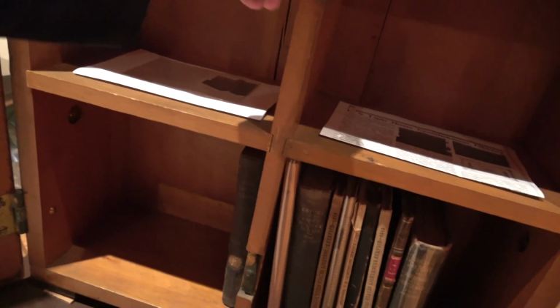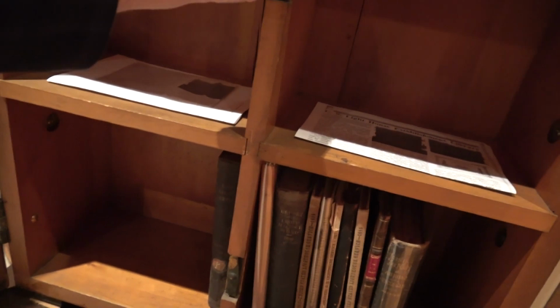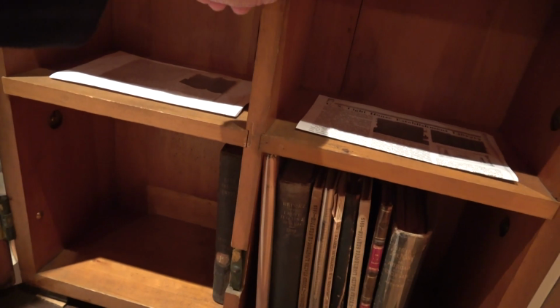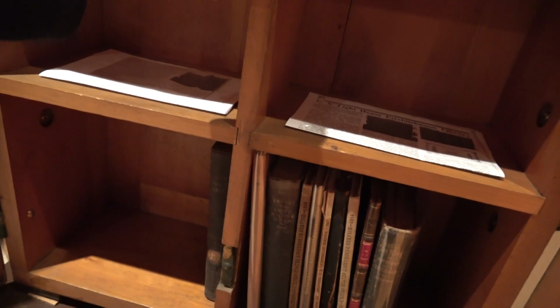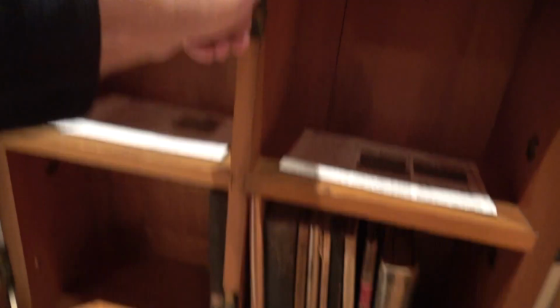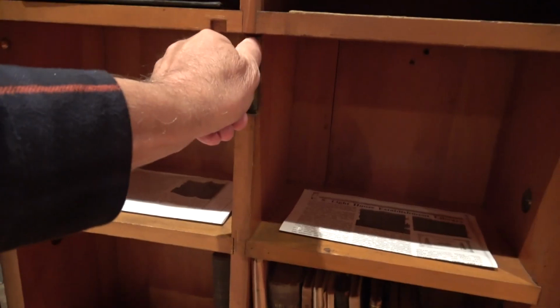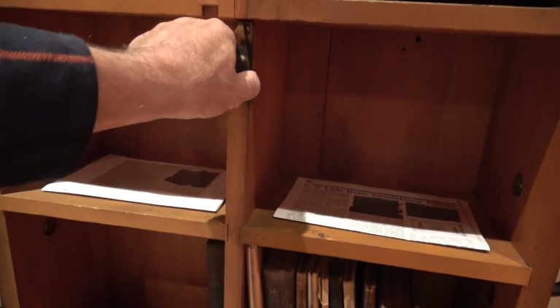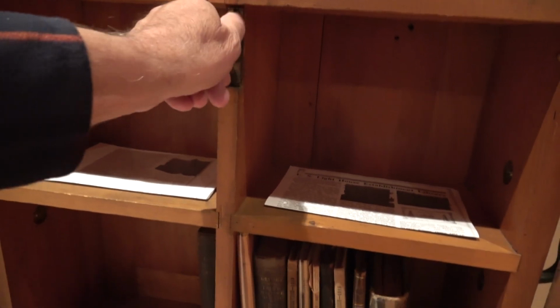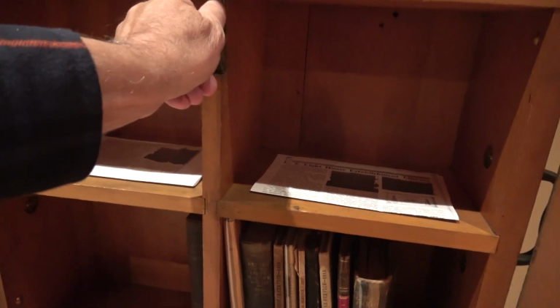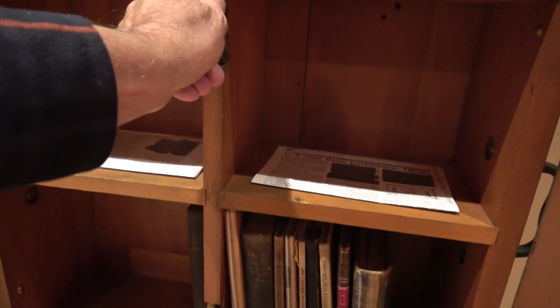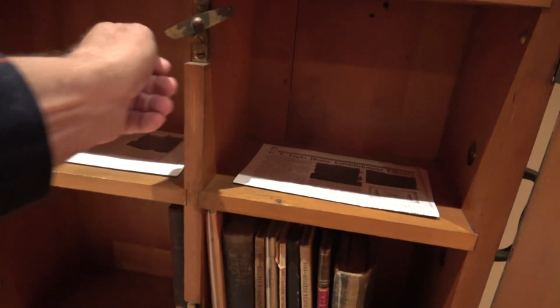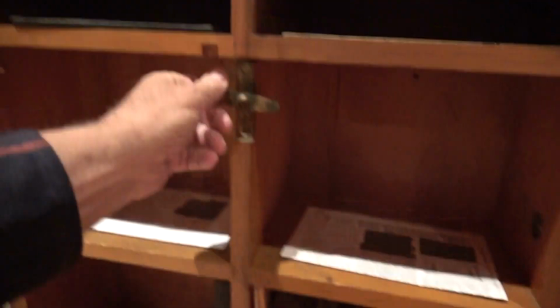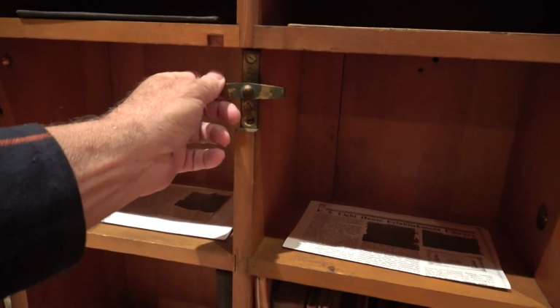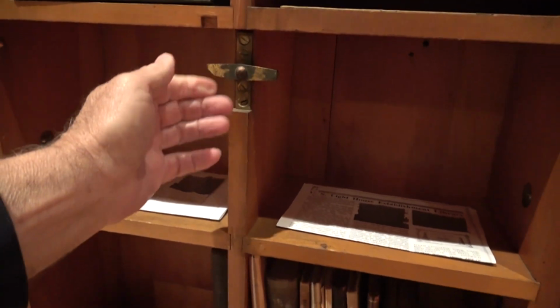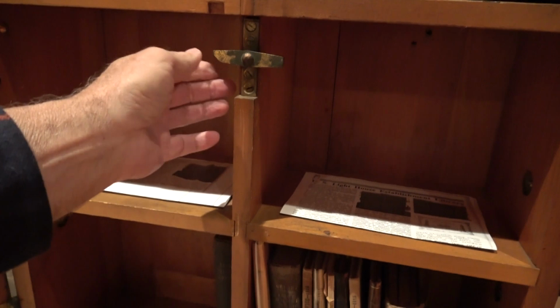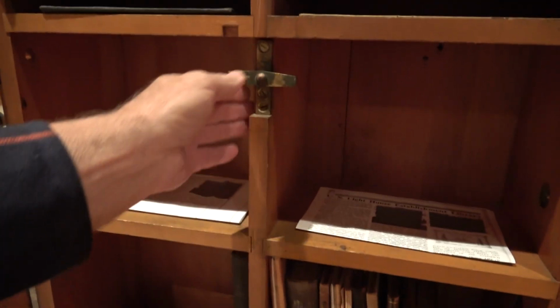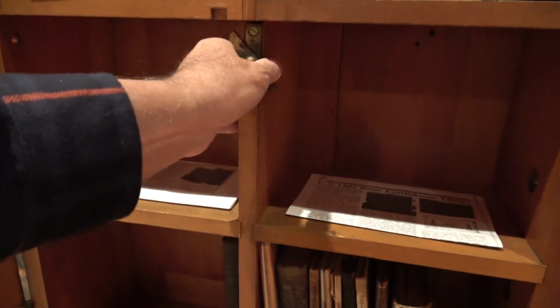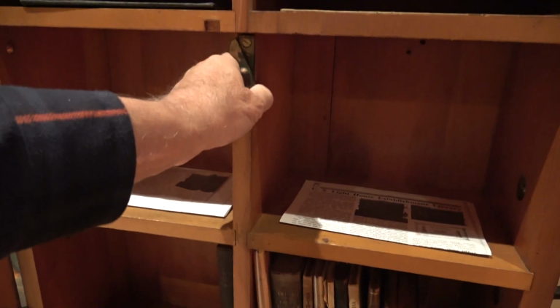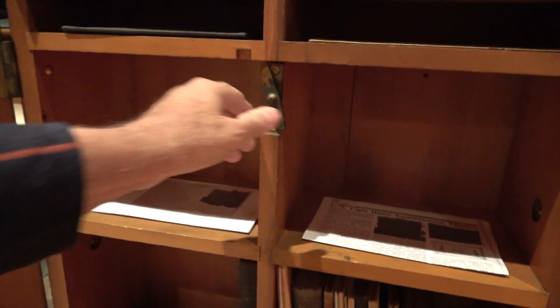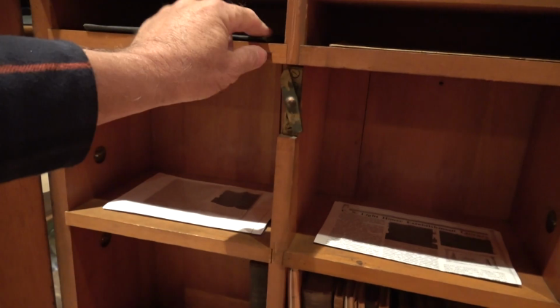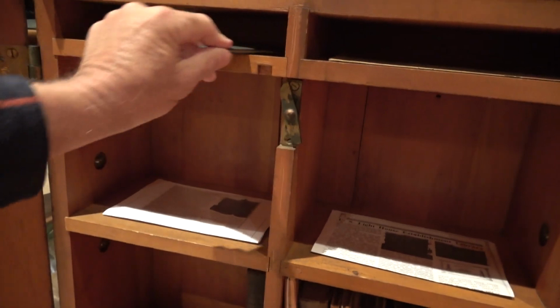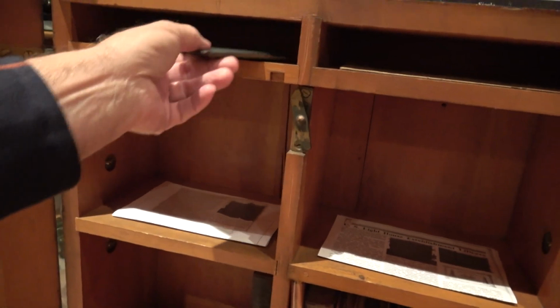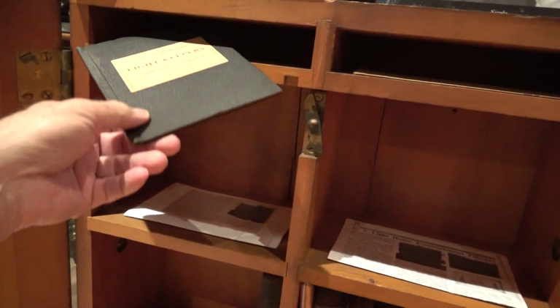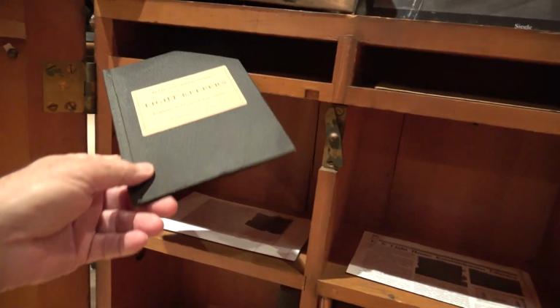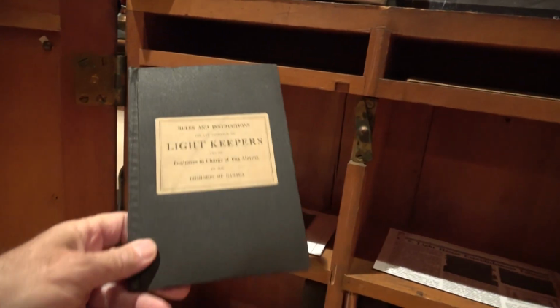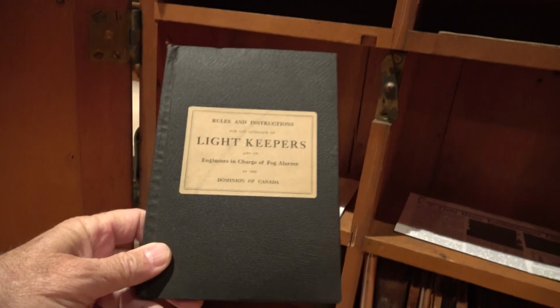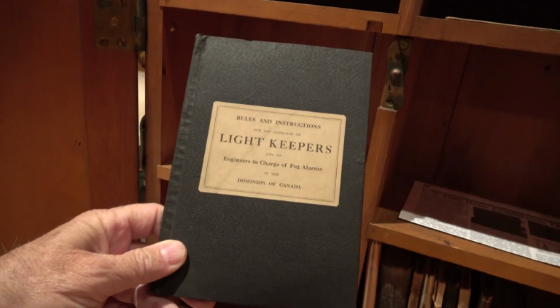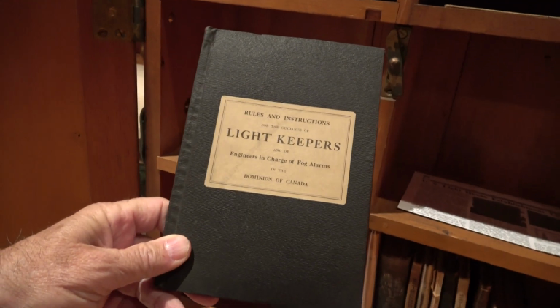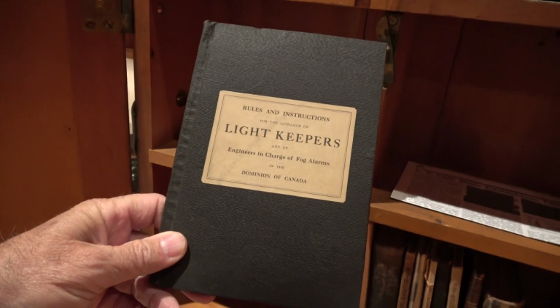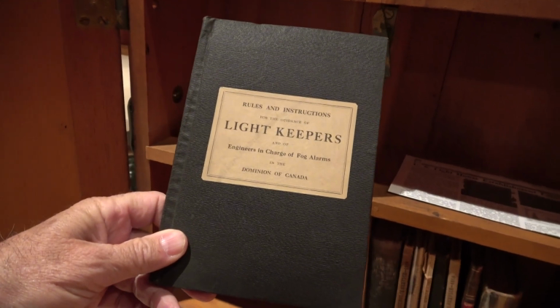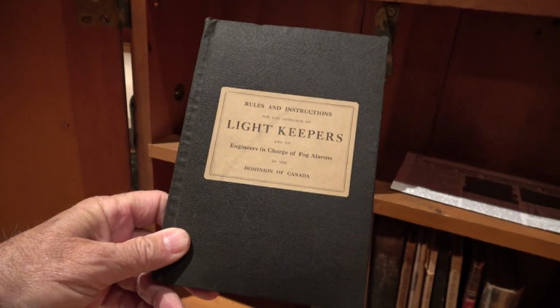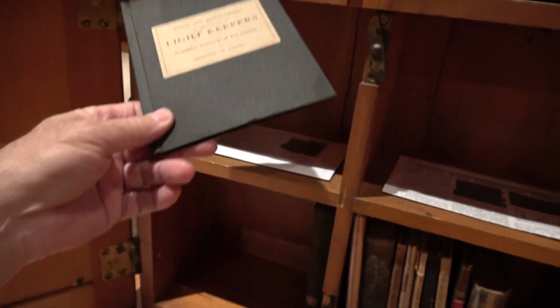Here are these little brass stays. They turn — they're stiff, see how they turn? They hold the books in from falling out. I do have a fairly good selection of books that we can talk about if you're interested.